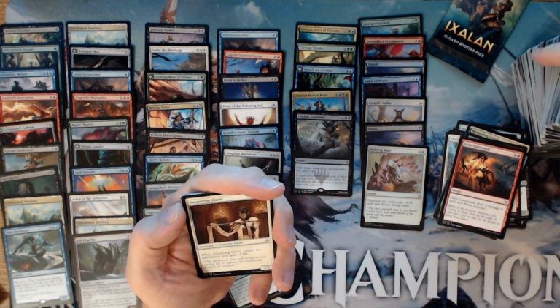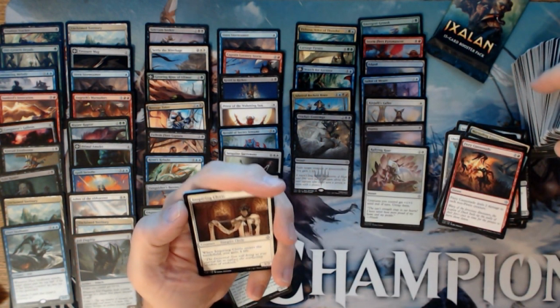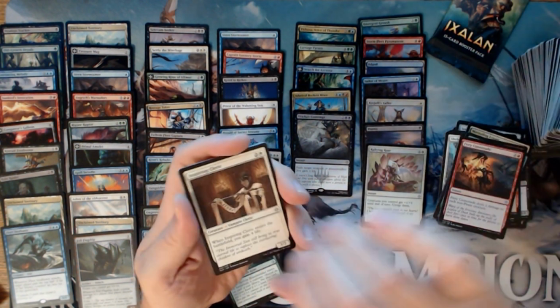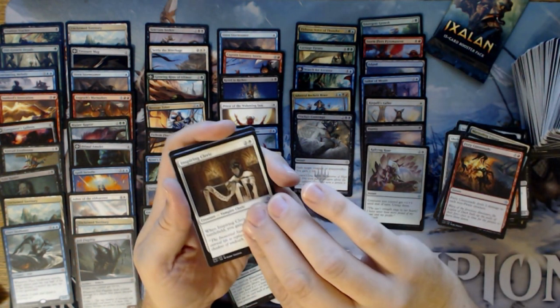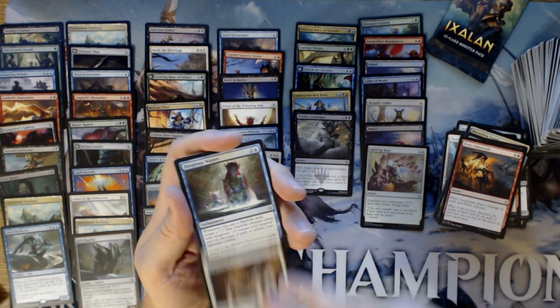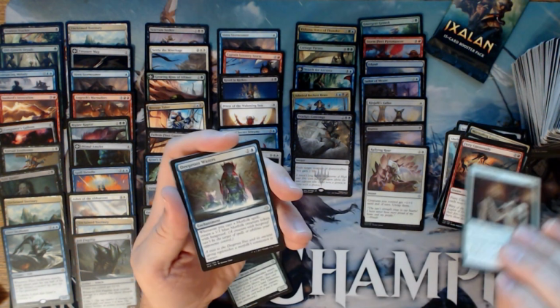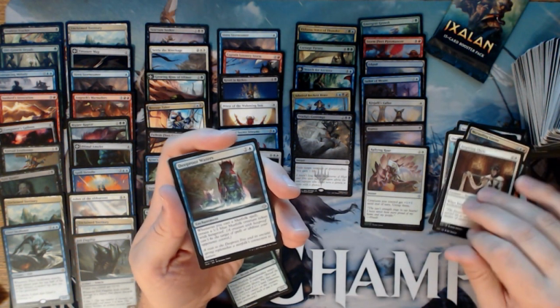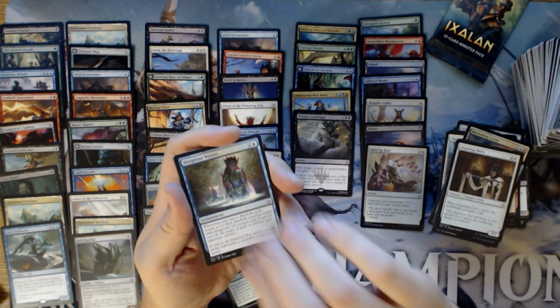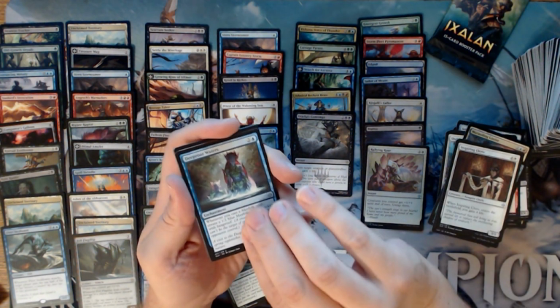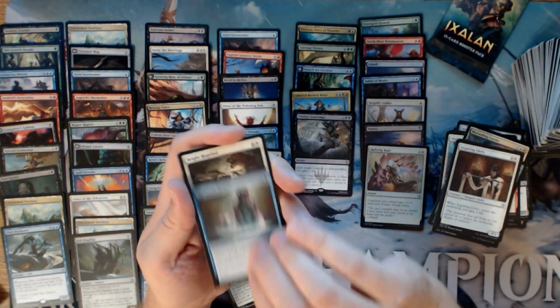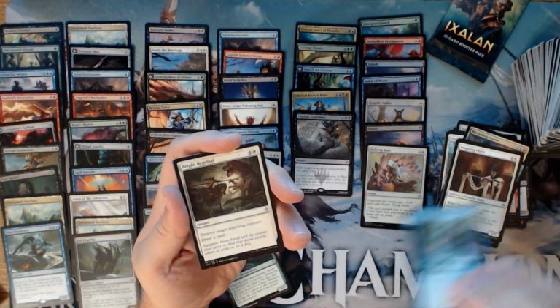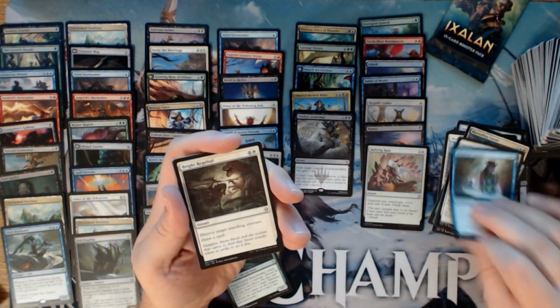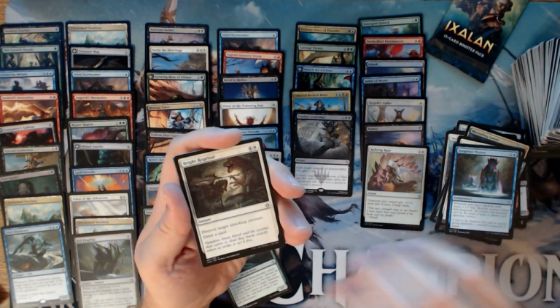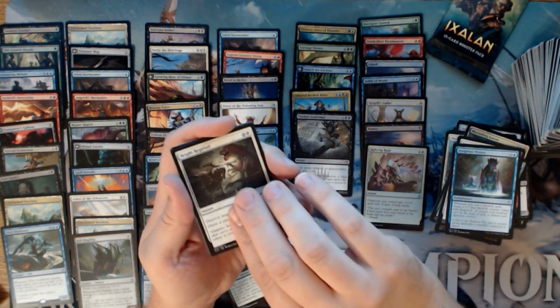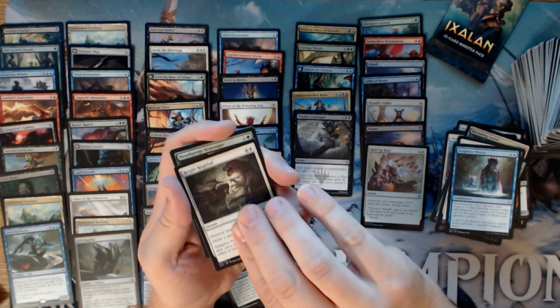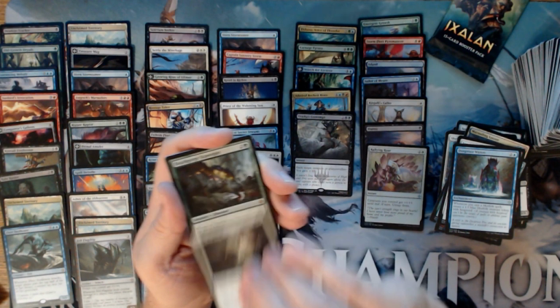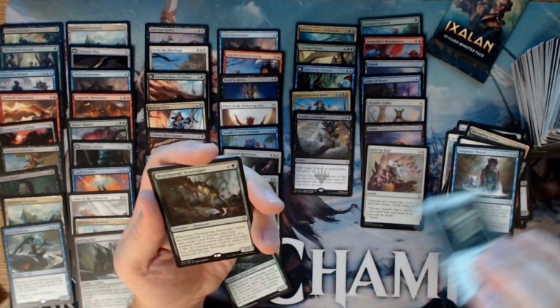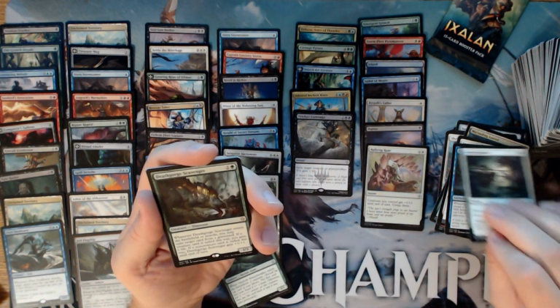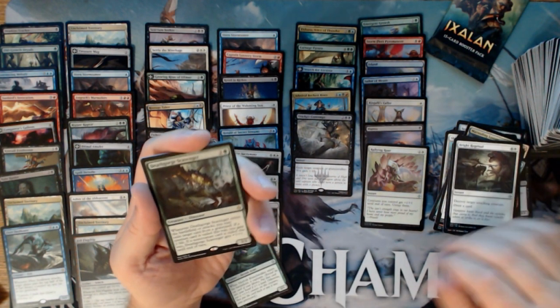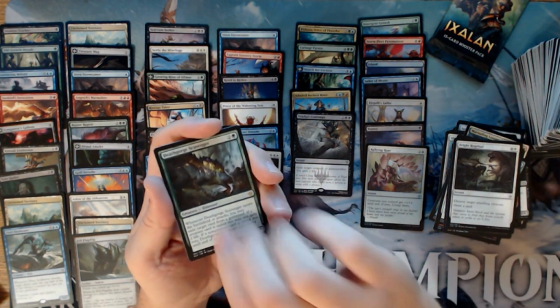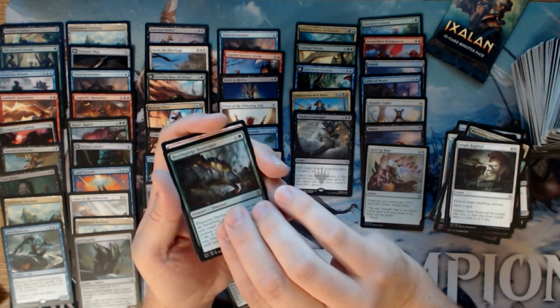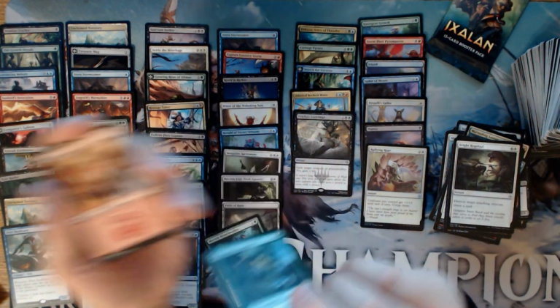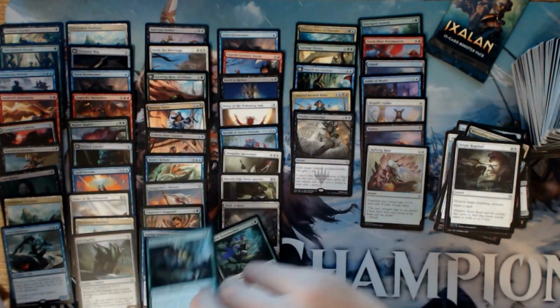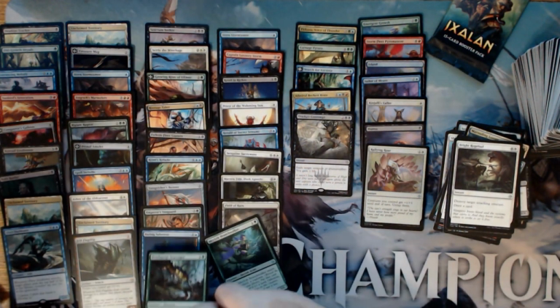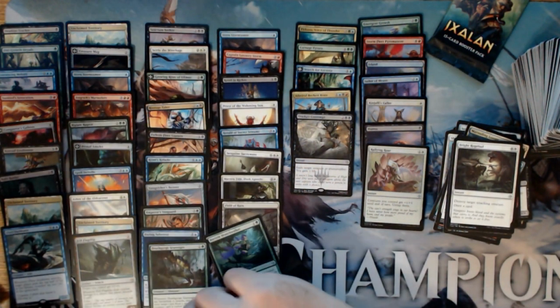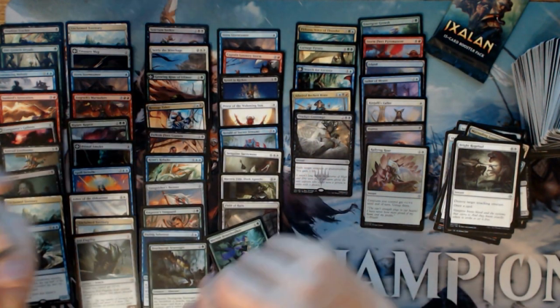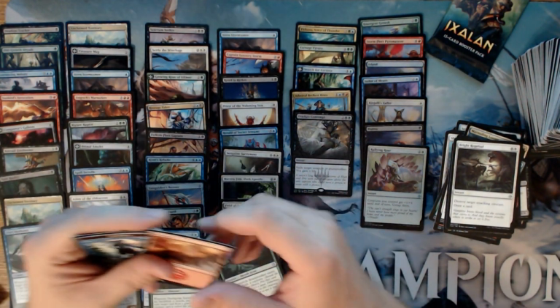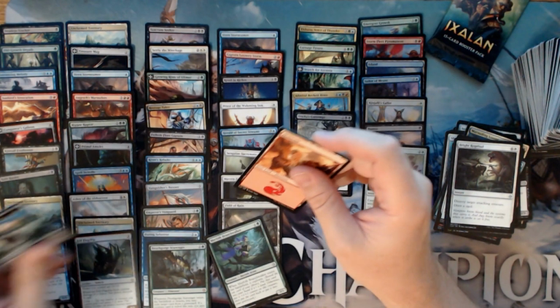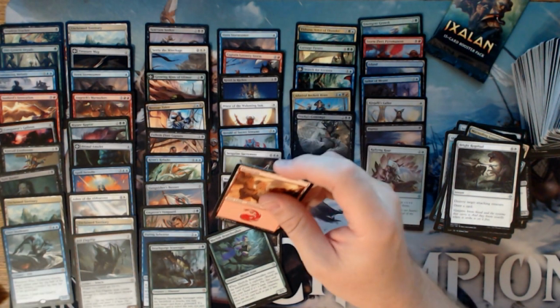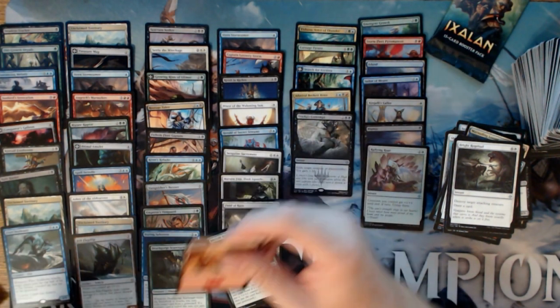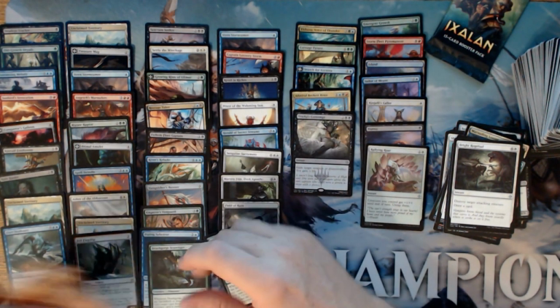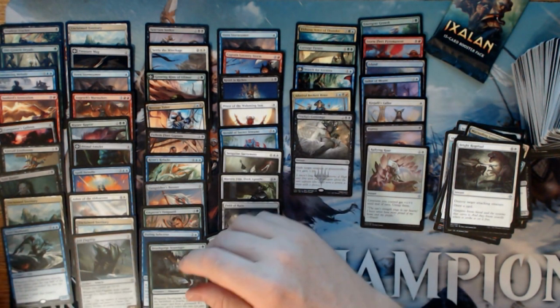We have an Inspiring Cleric, Deep Root Waters, Bright Reprisal, and a Deathgorge Scavenger. Good hit — still a great card.